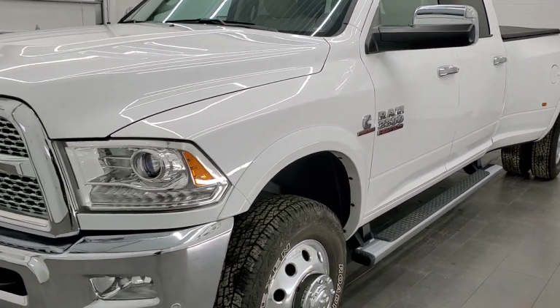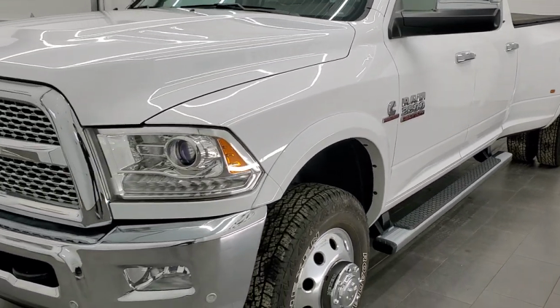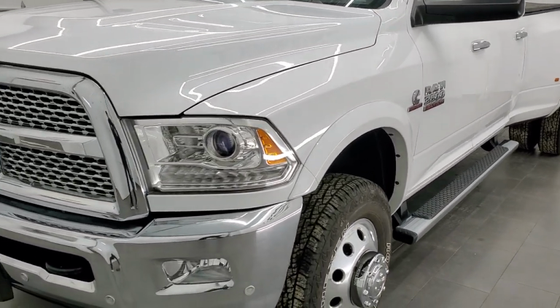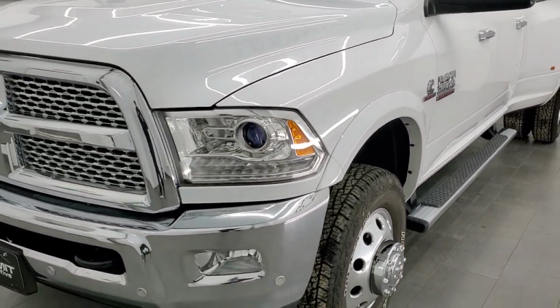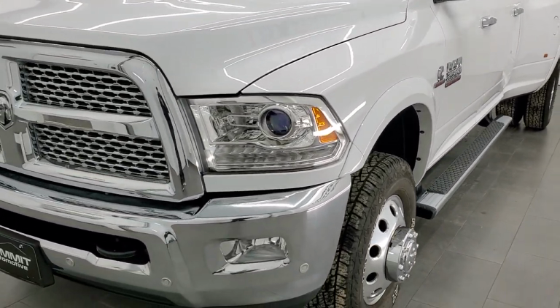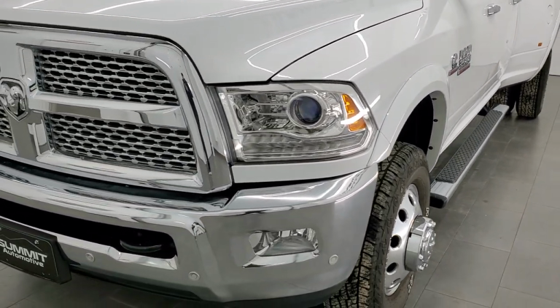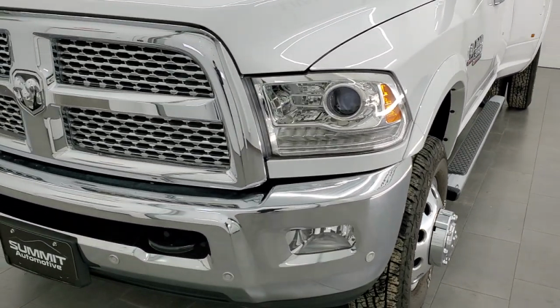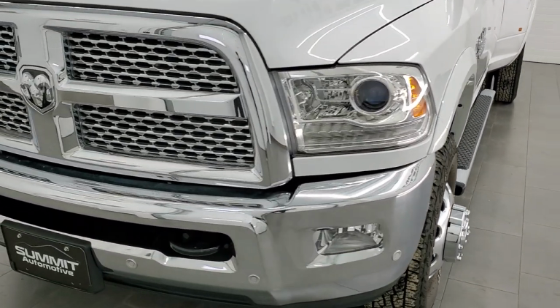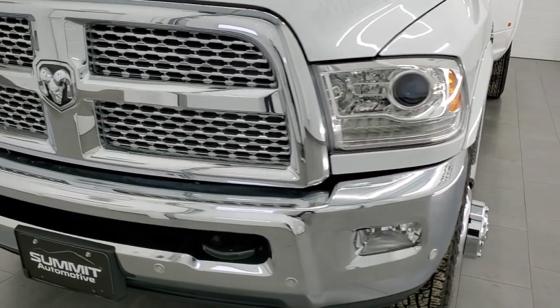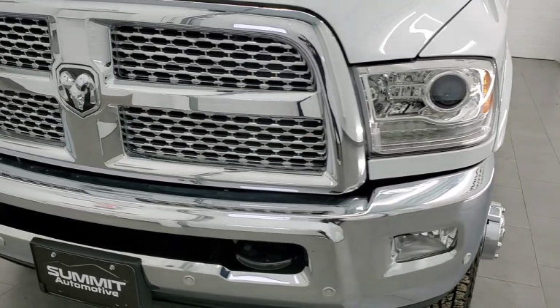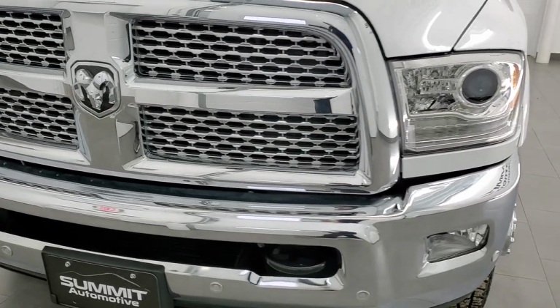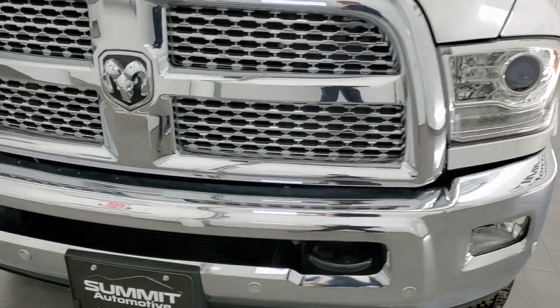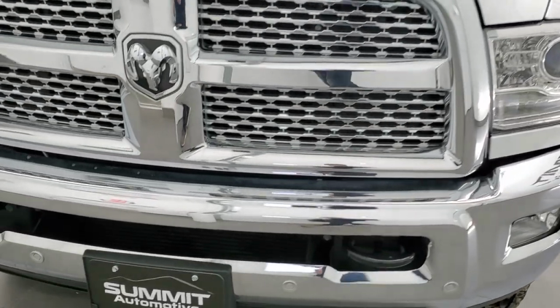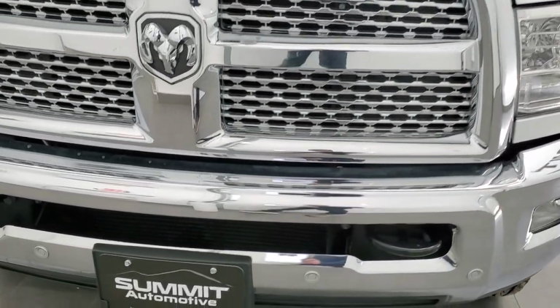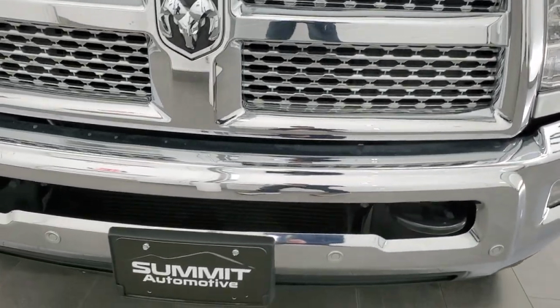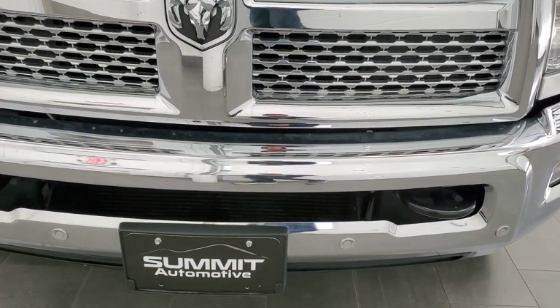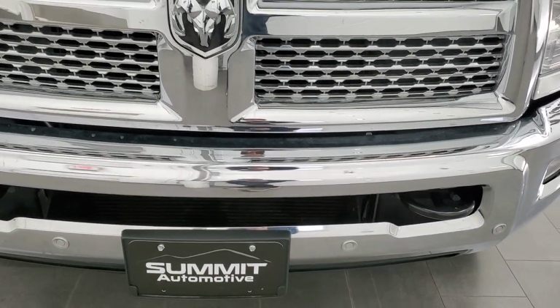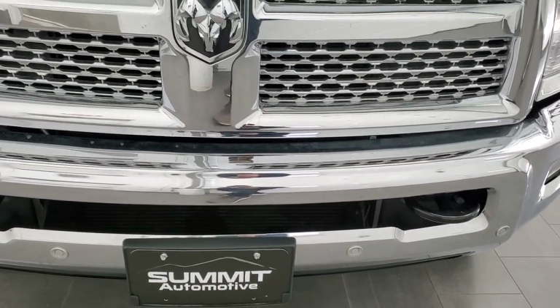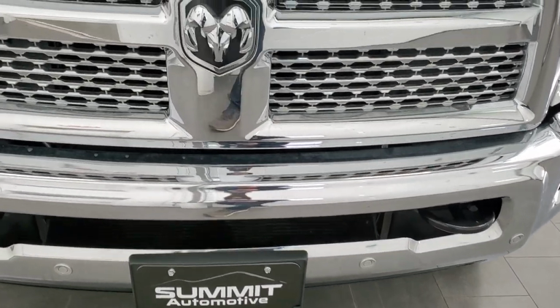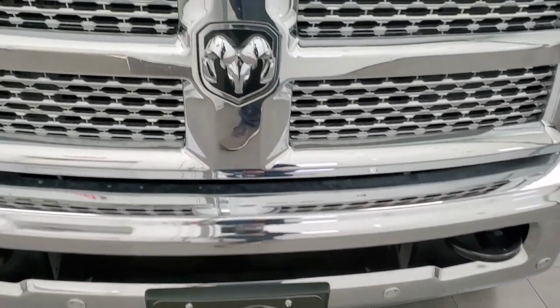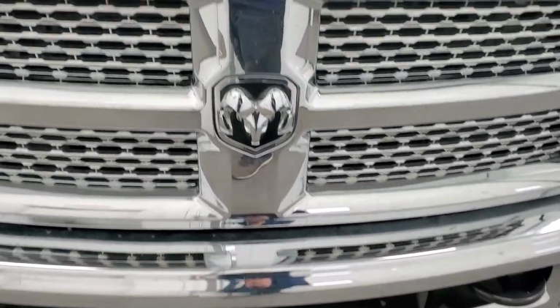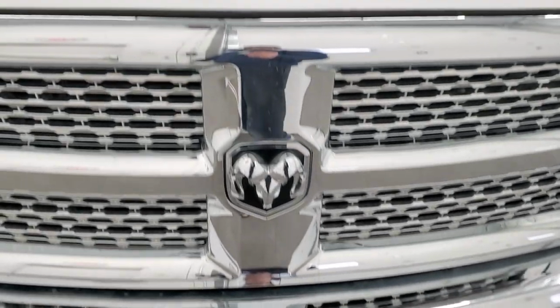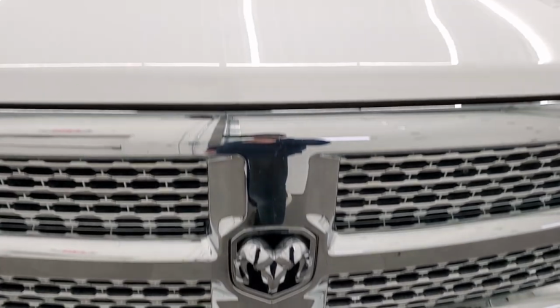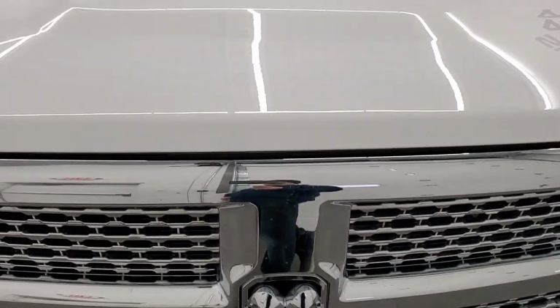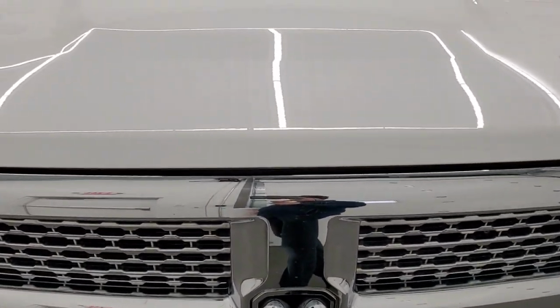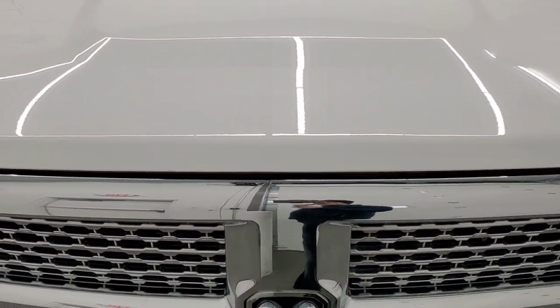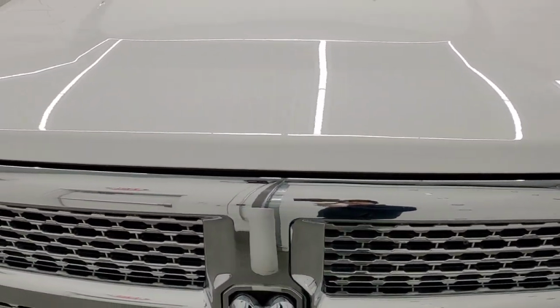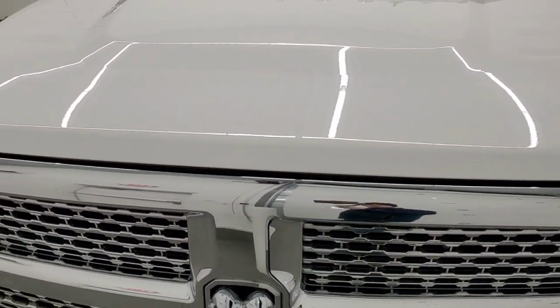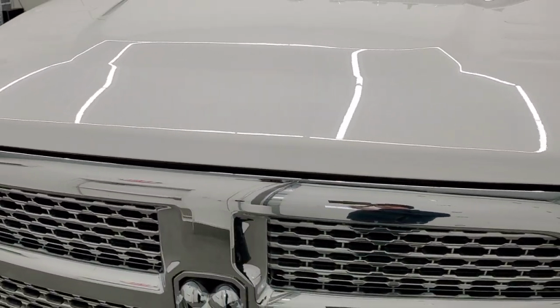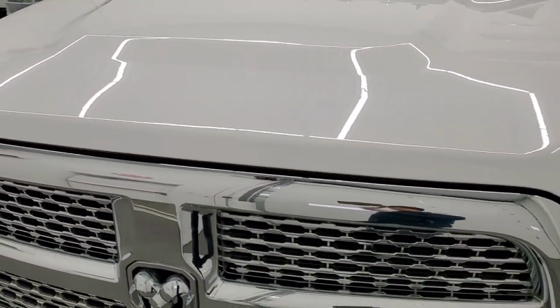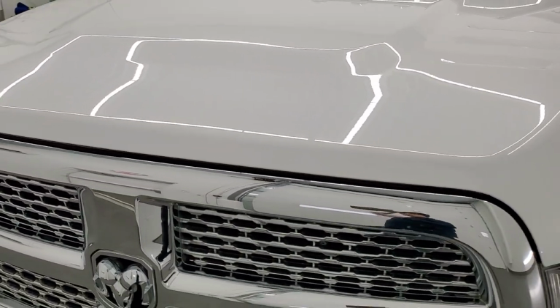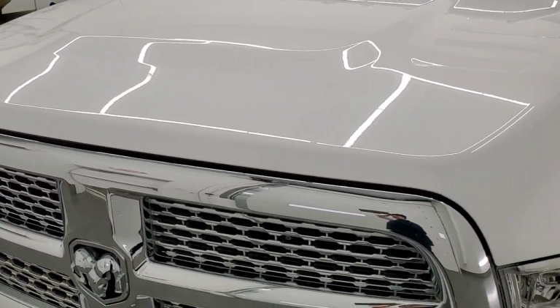This truck has been fully safetied and inspected by our service shop per the state of Wisconsin inspection process. It has a fresh oil and filter change, all the fluids have been checked and topped off, and this truck is 100% ready to go.